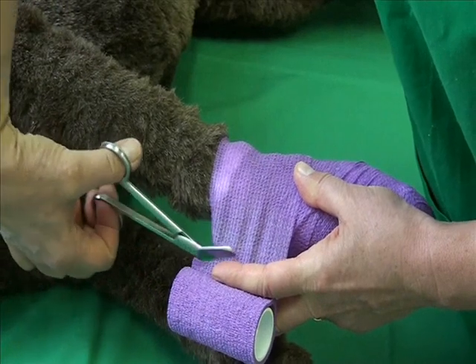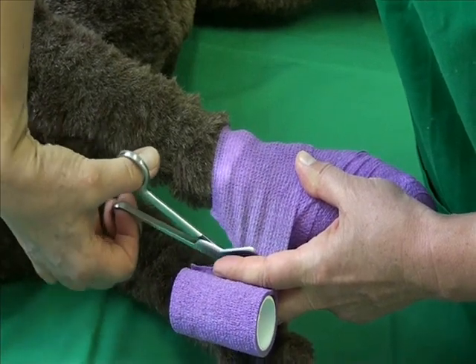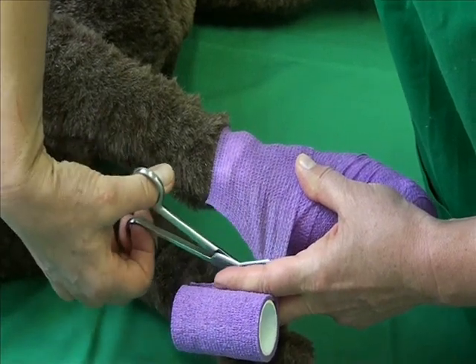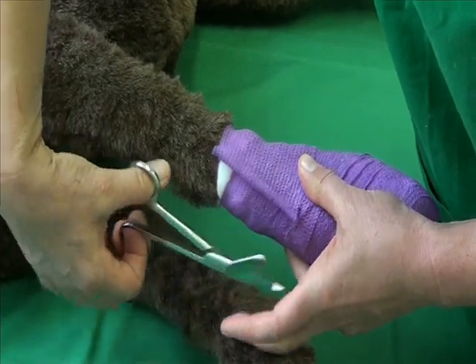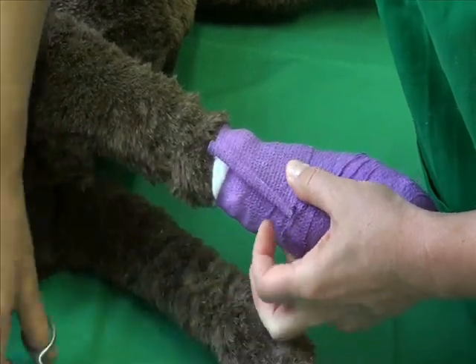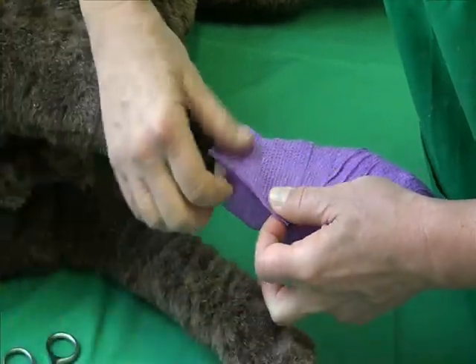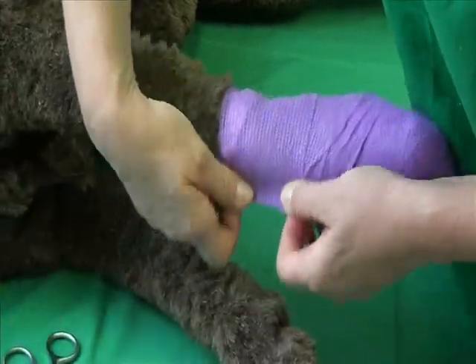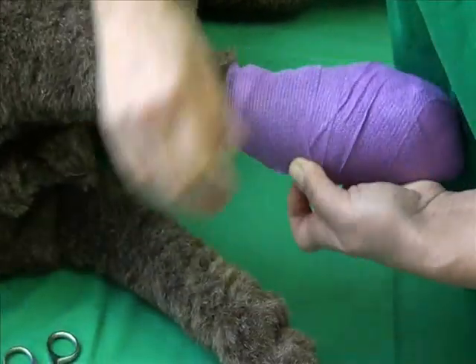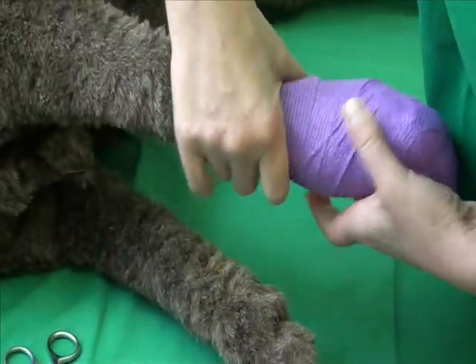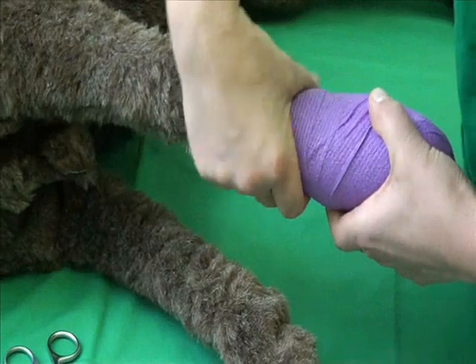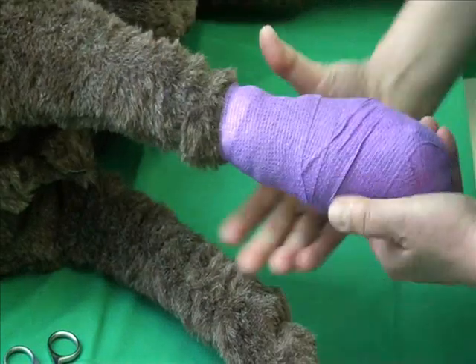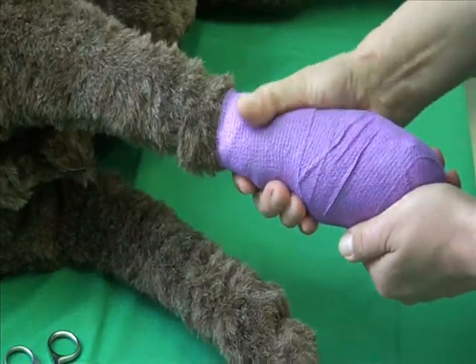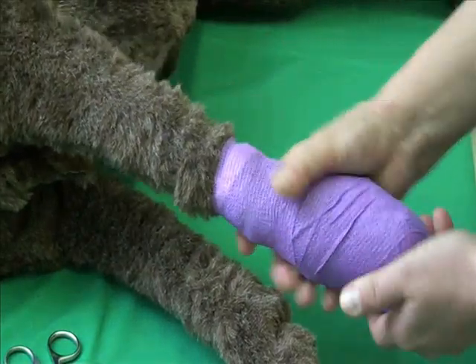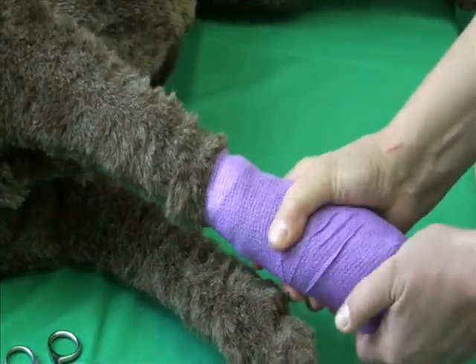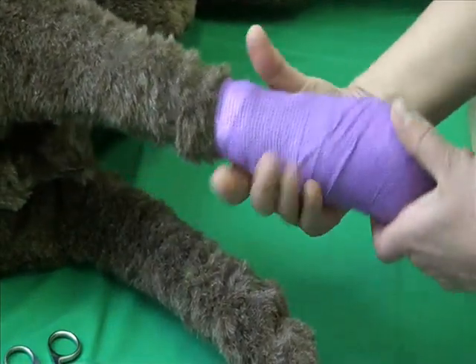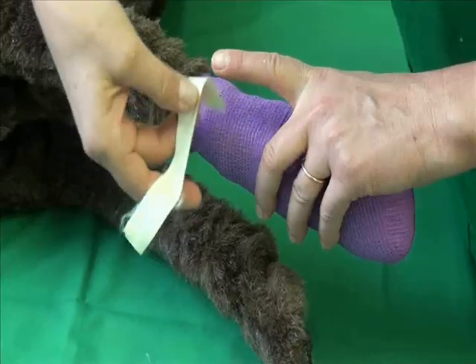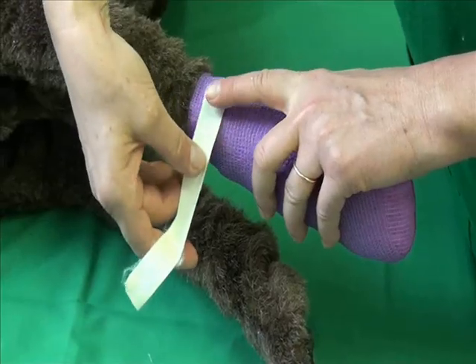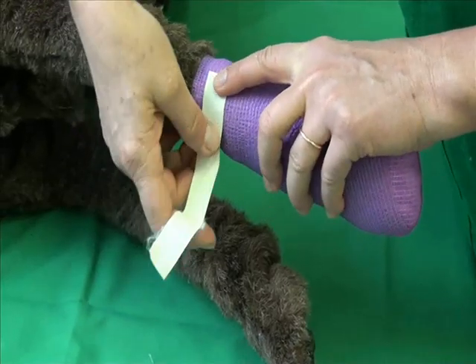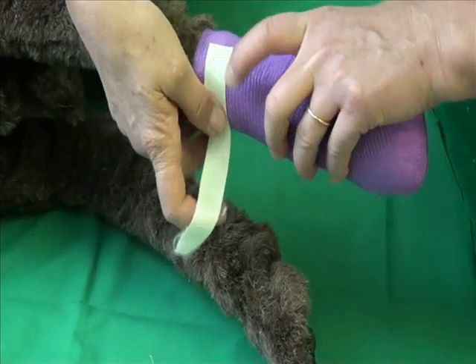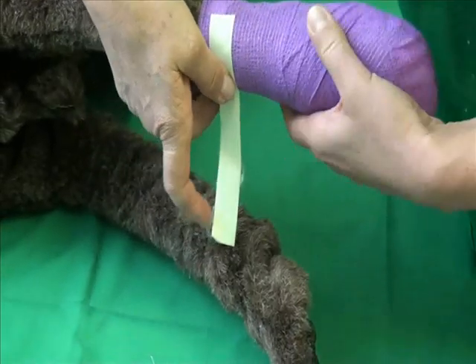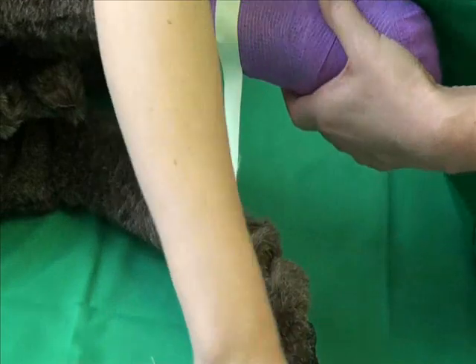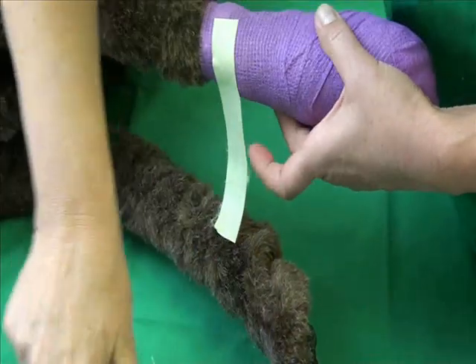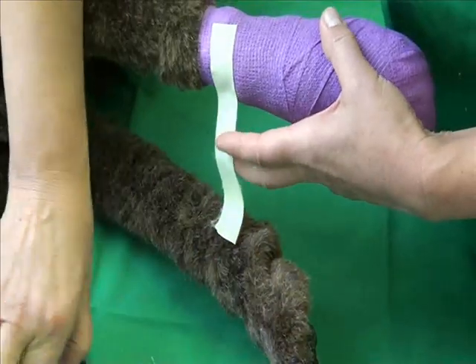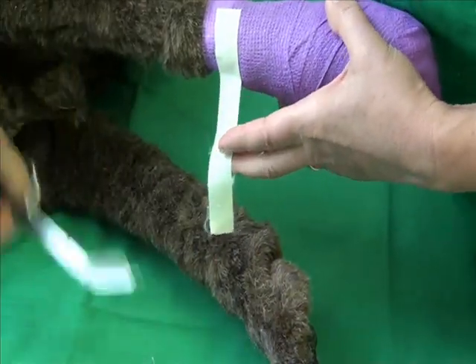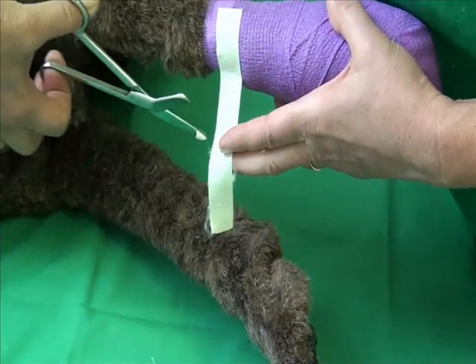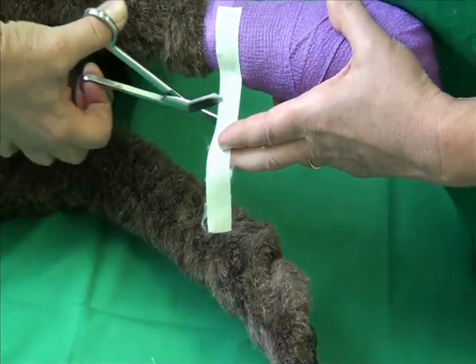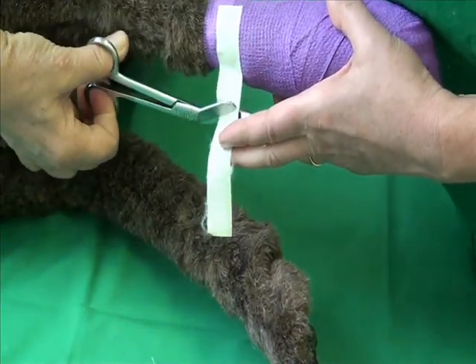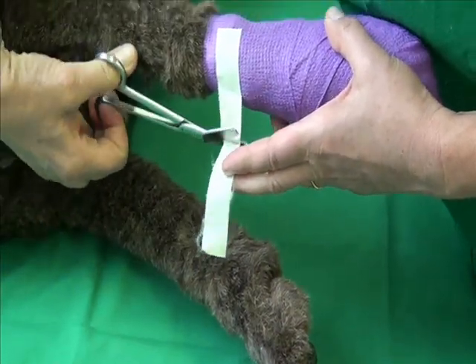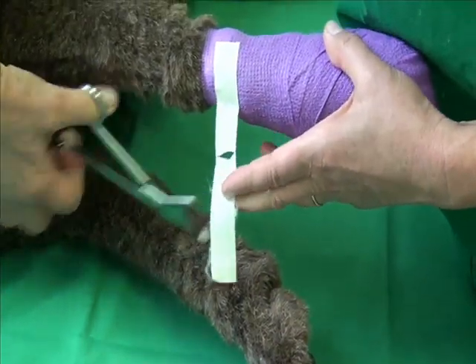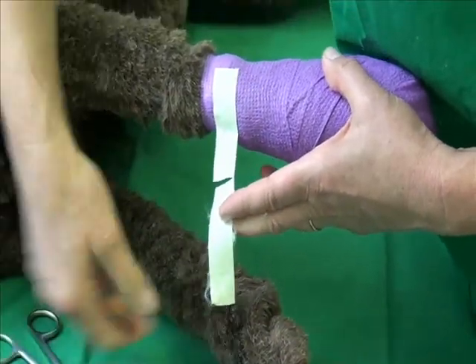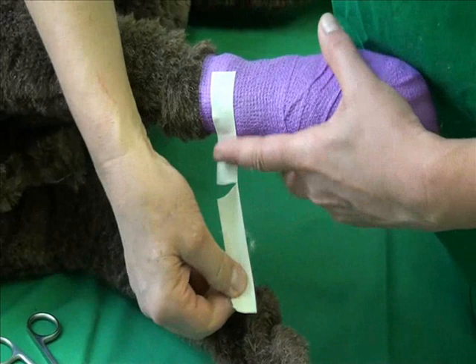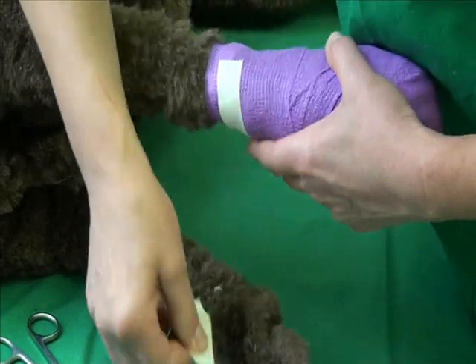It is very important to check the bandage is not too tight to avoid causing serious injury. Secure the bandage with adhesive tape. In cats, tape should not be applied to the skin, as it can cause severe irritation.